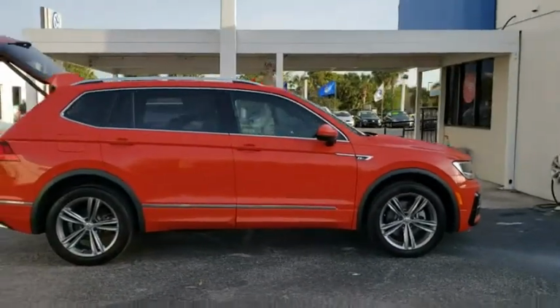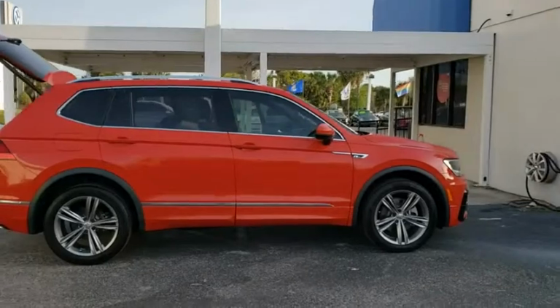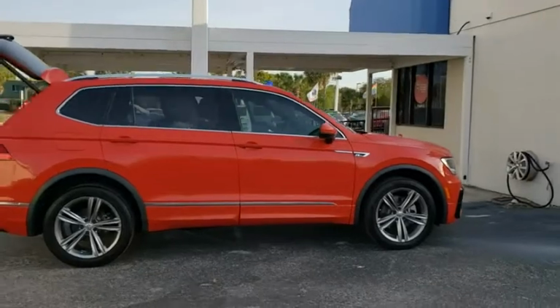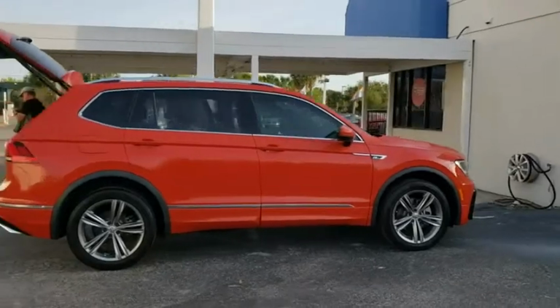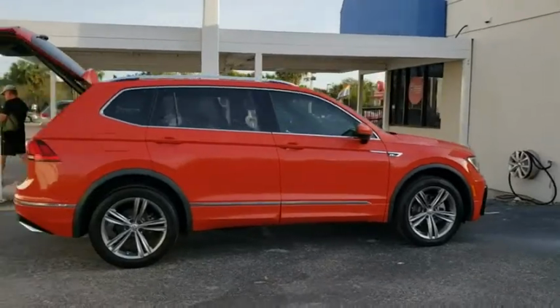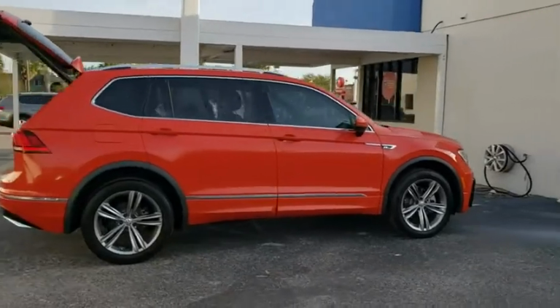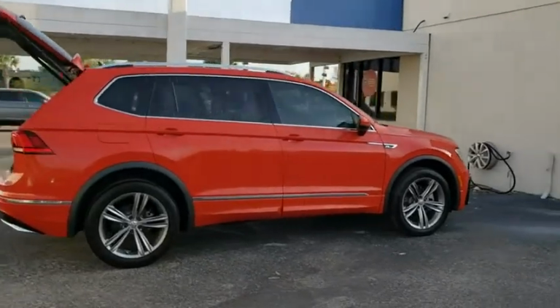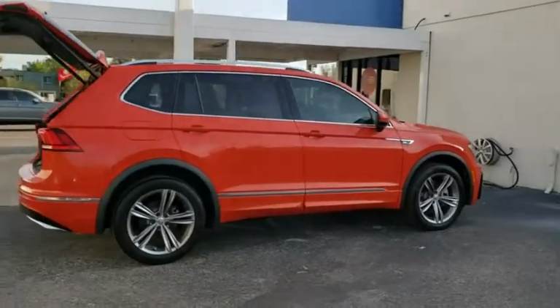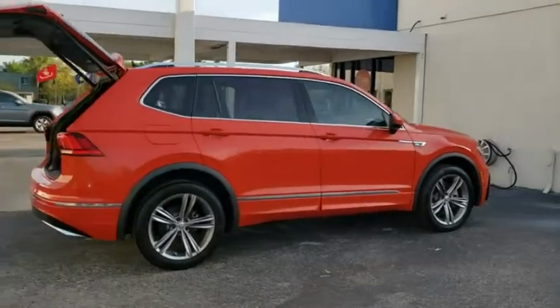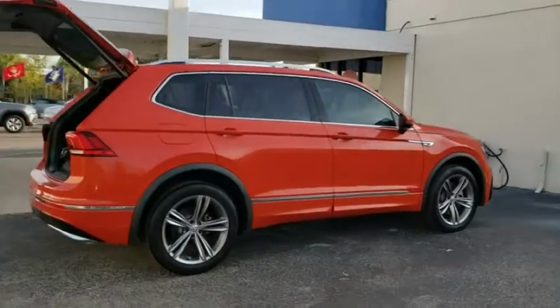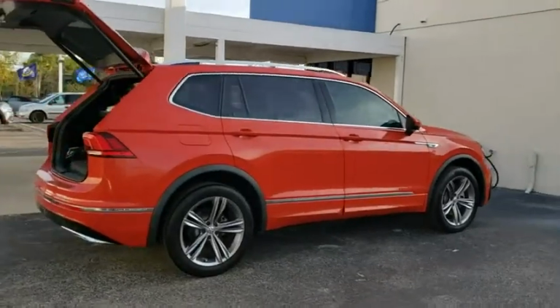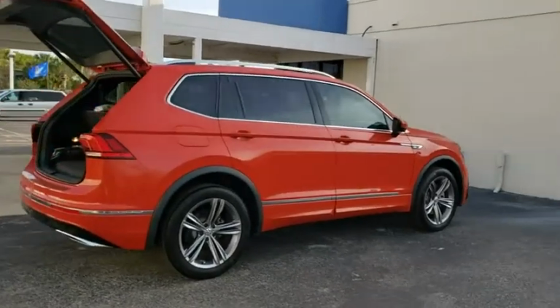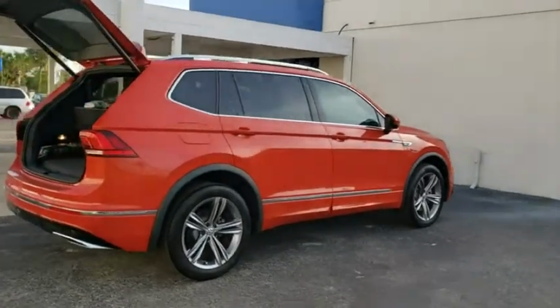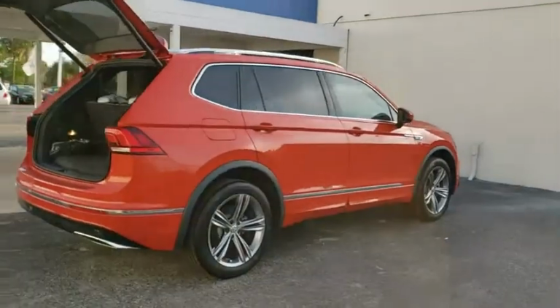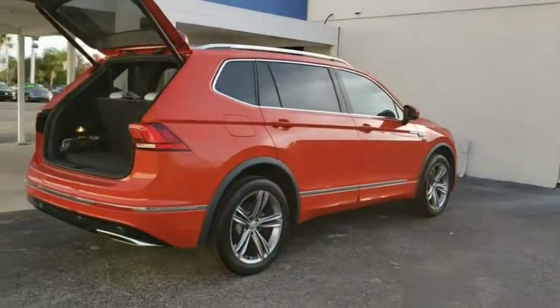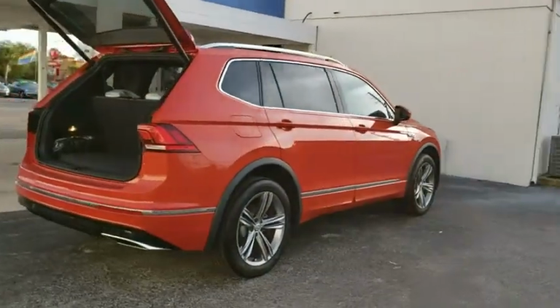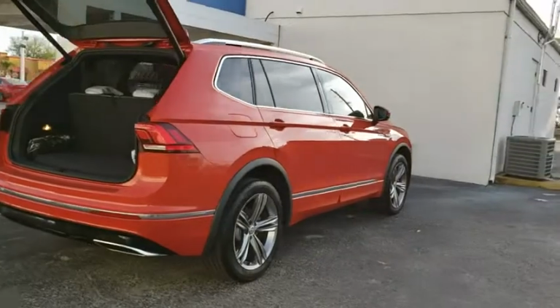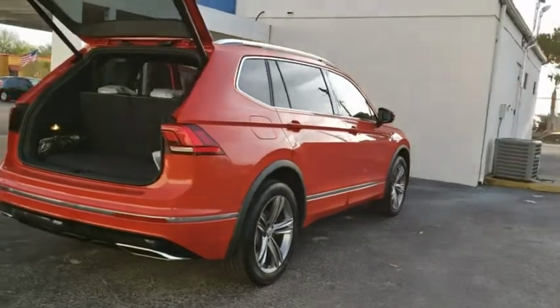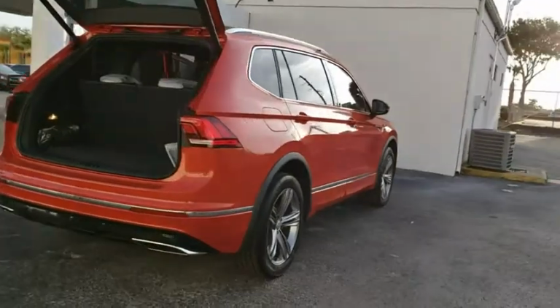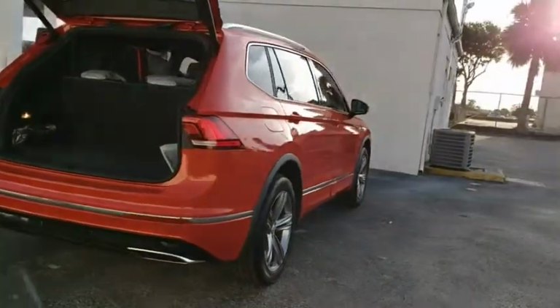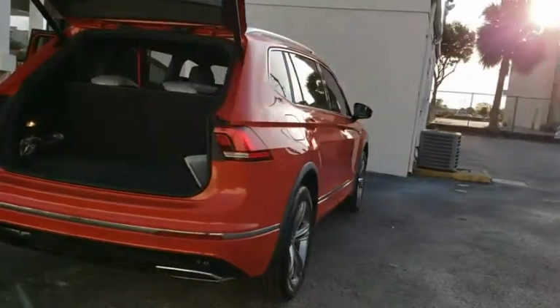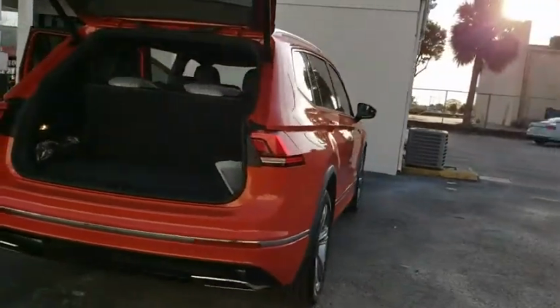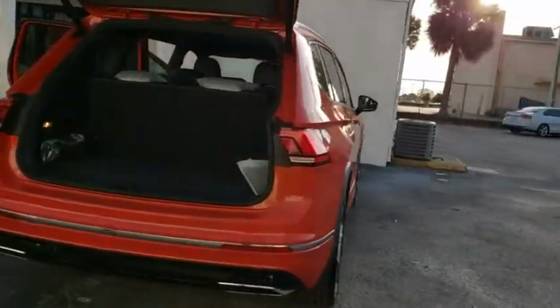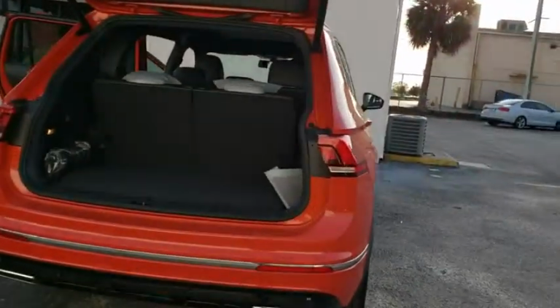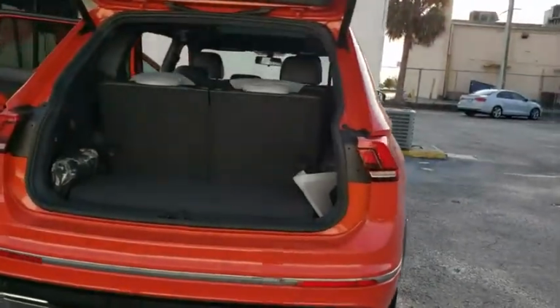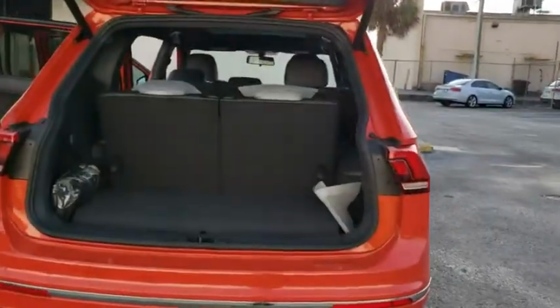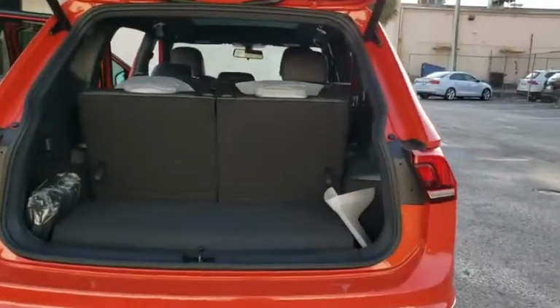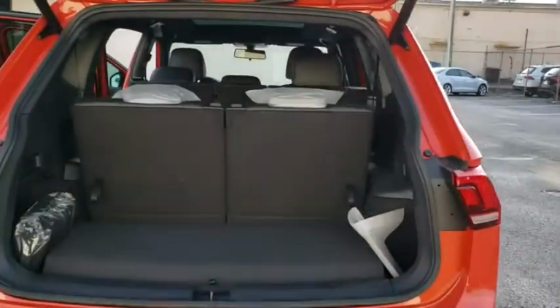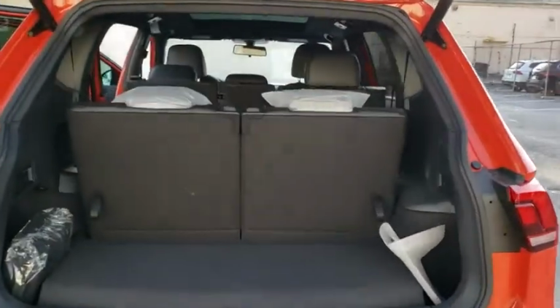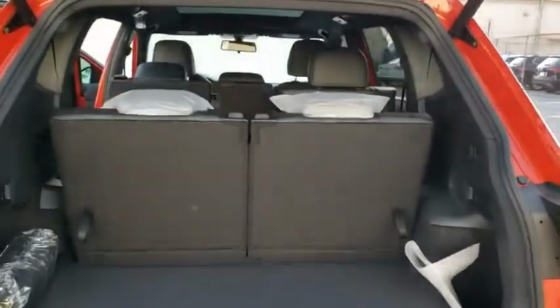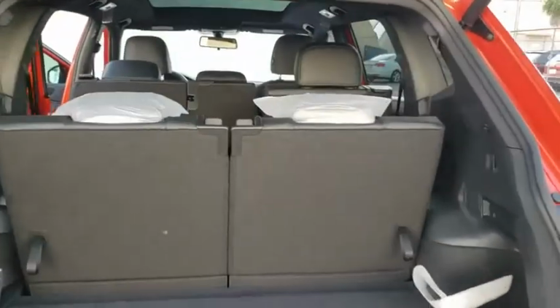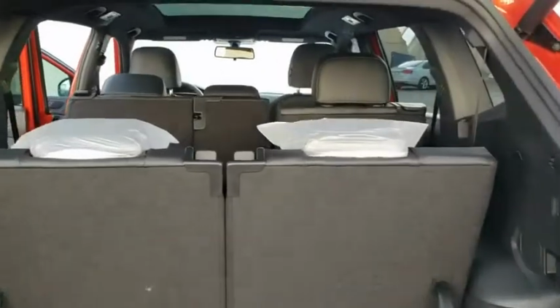Backup camera, anti-lock braking system, power liftgate, navigation system, keyless entry, remote engine start, traction control, stability control, steering wheel audio controls, Bluetooth.